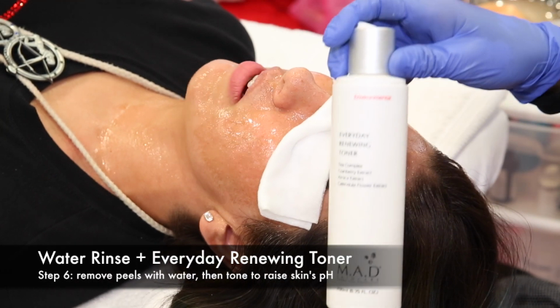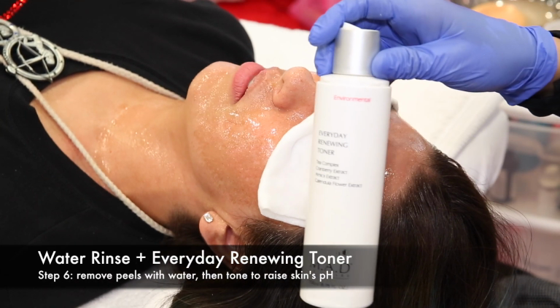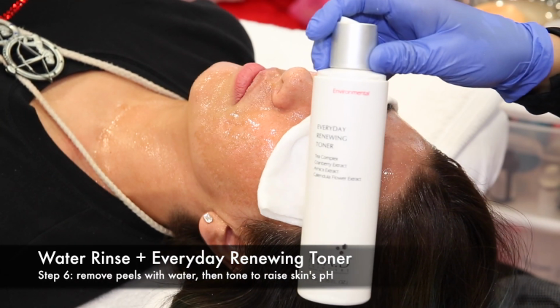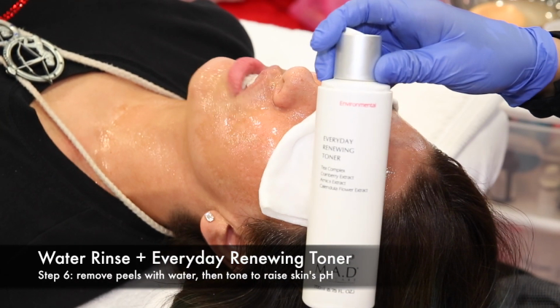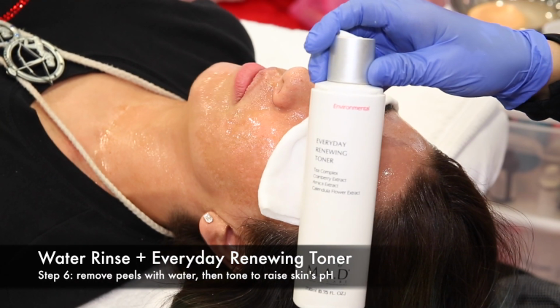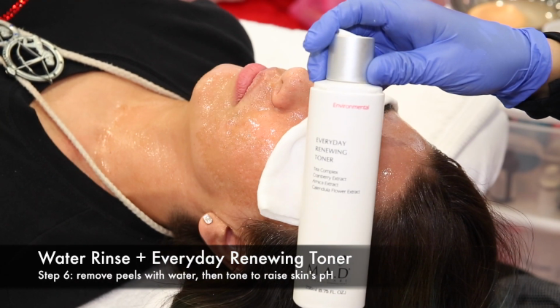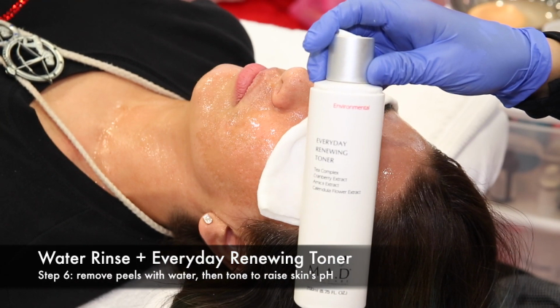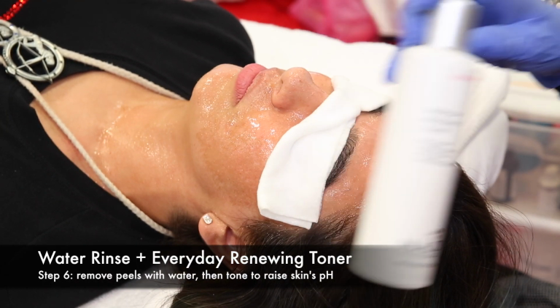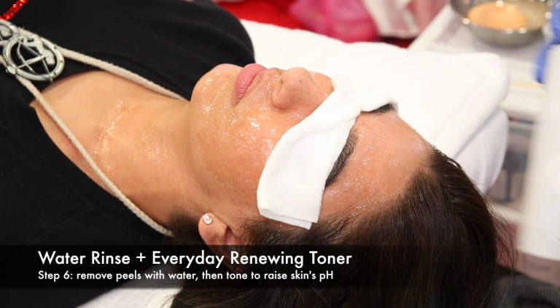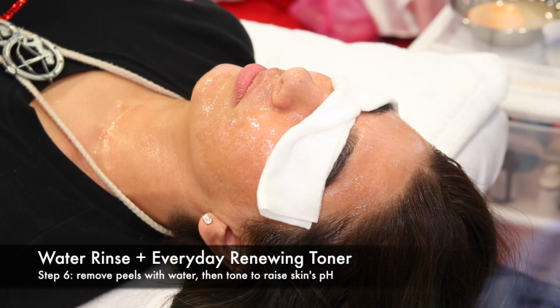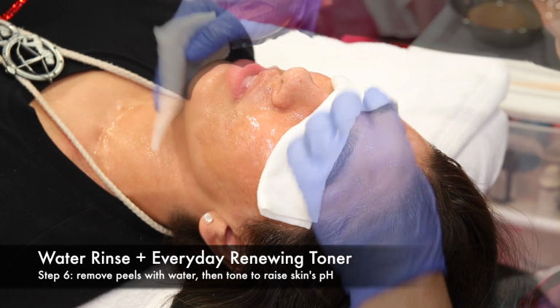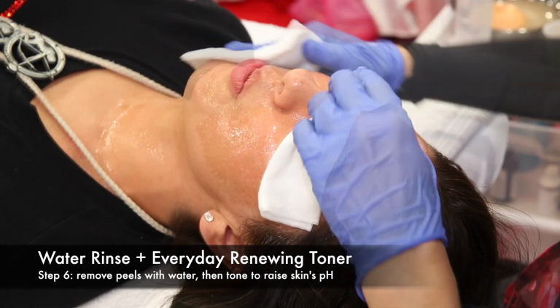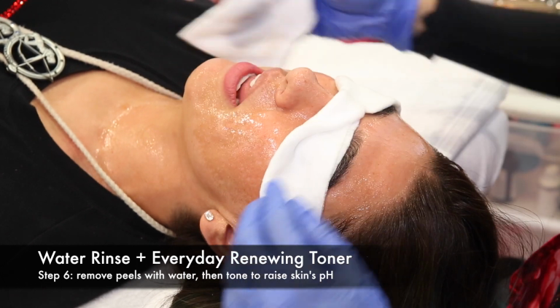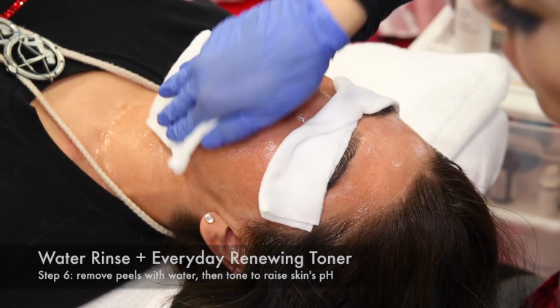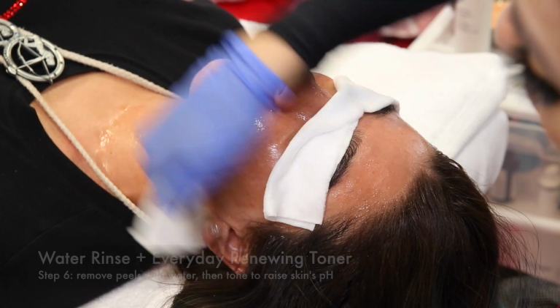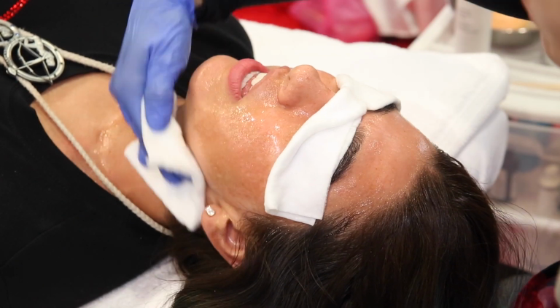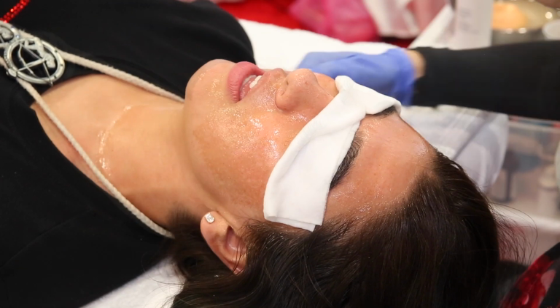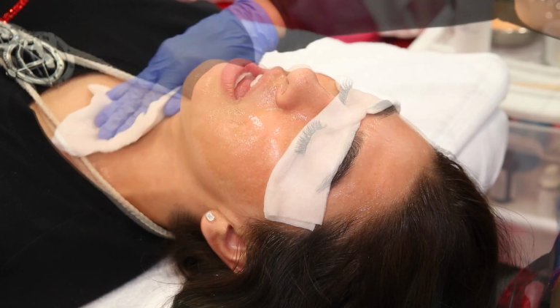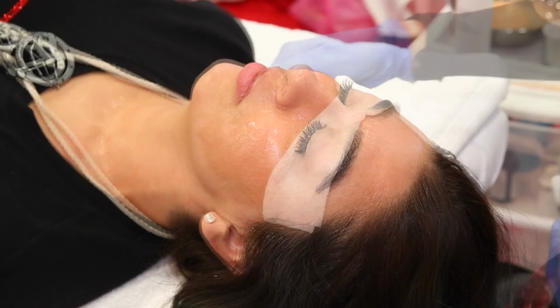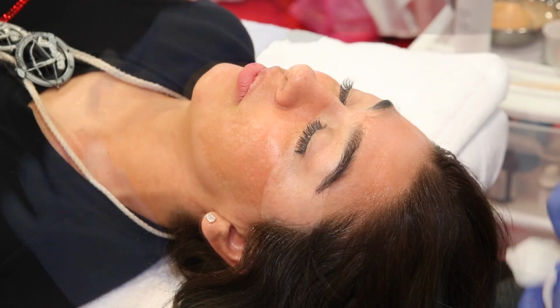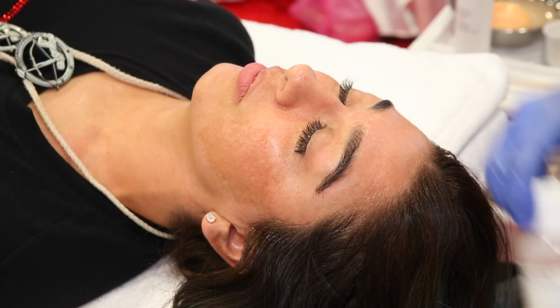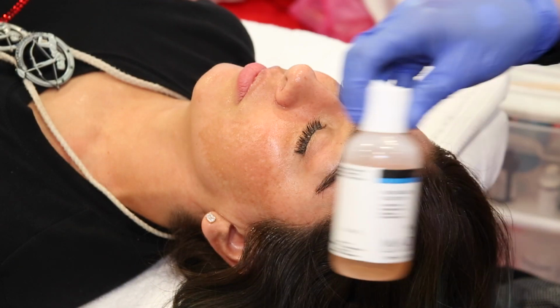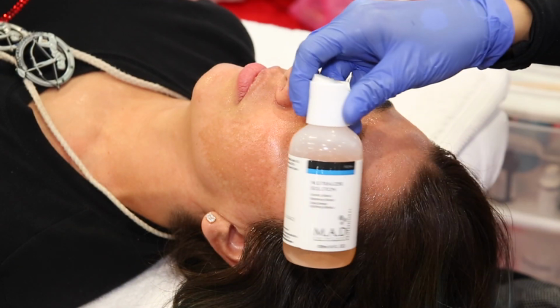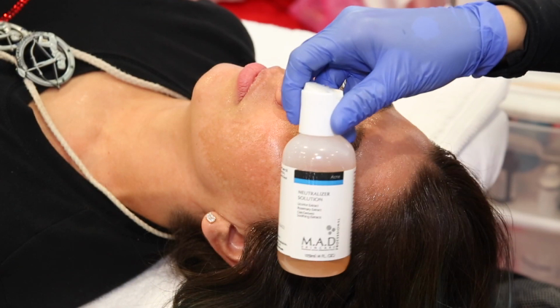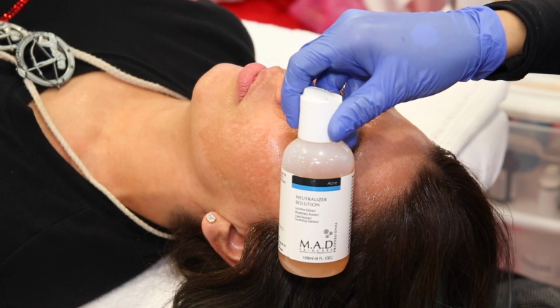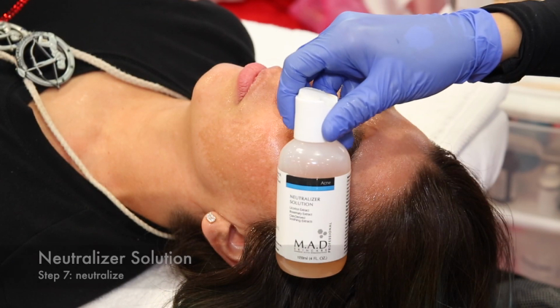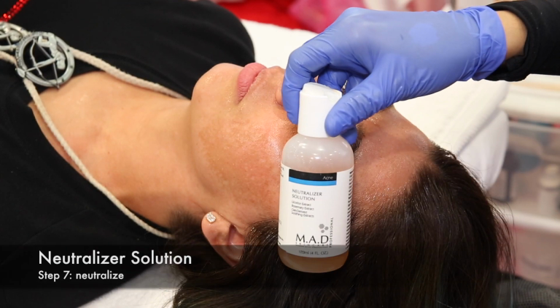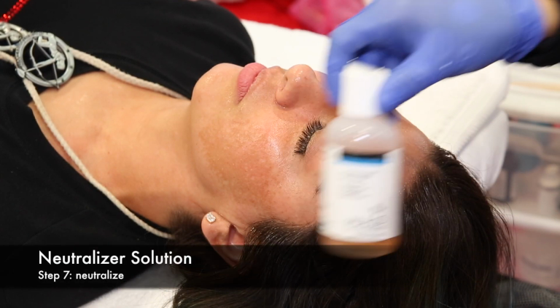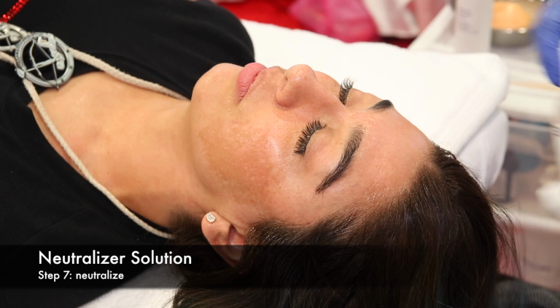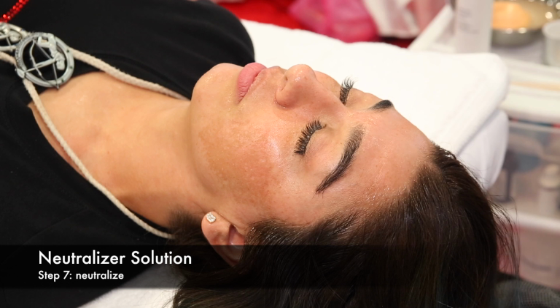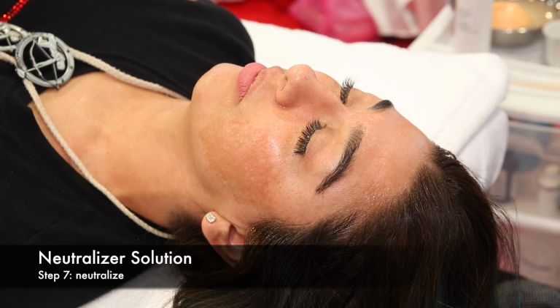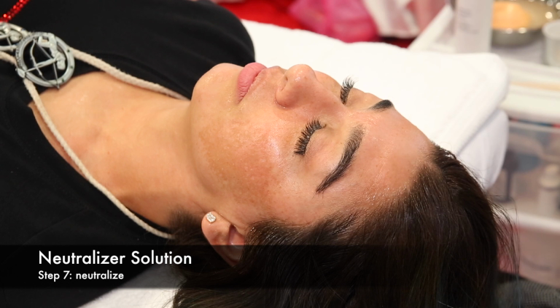After a water rinse, tone with the Everyday Renewing Toner to slowly raise the skin's pH, then neutralize.